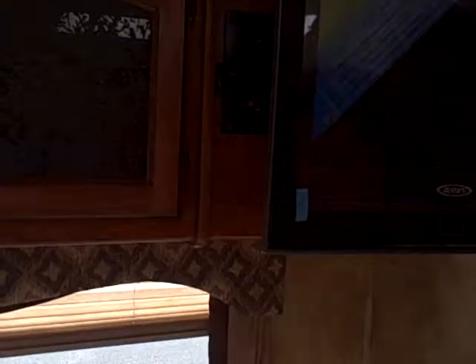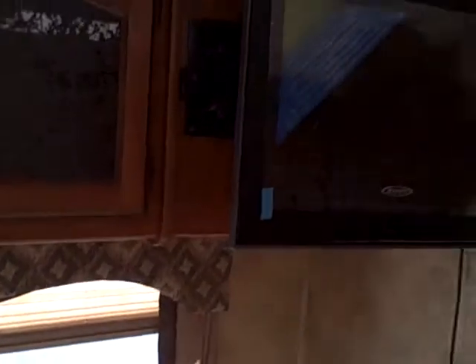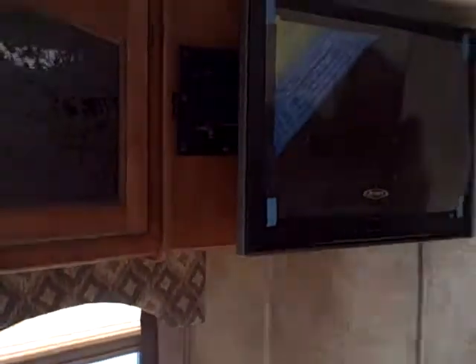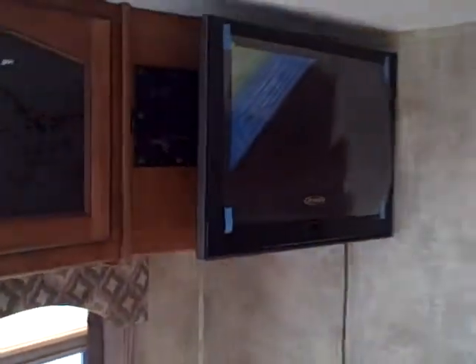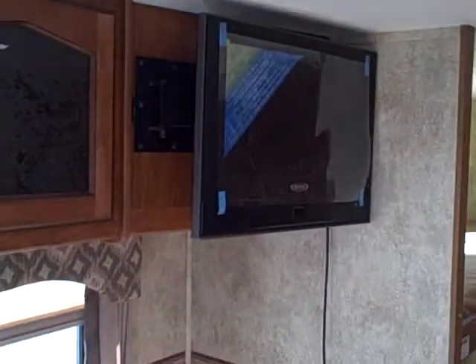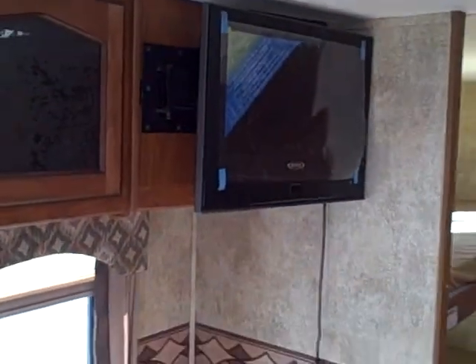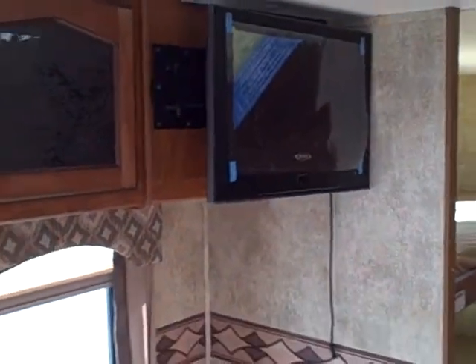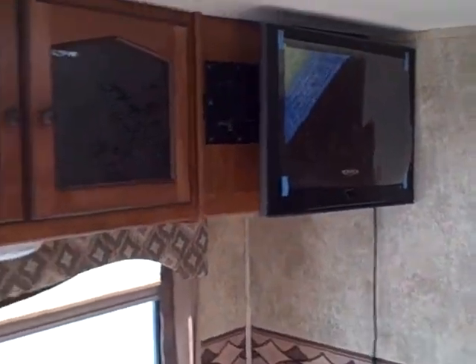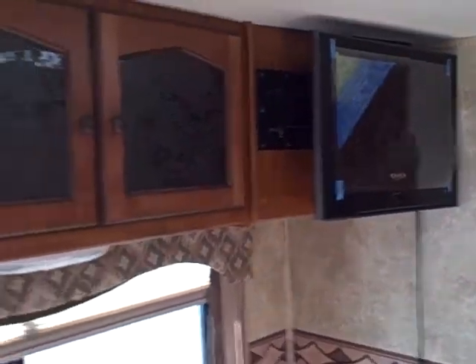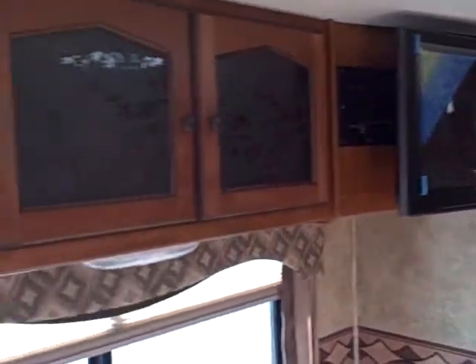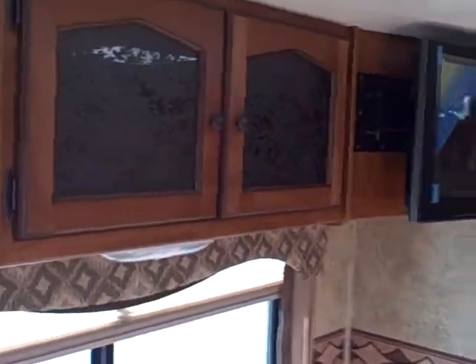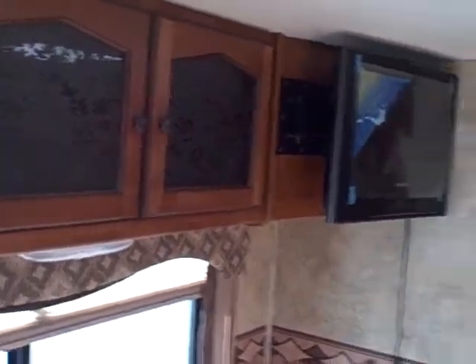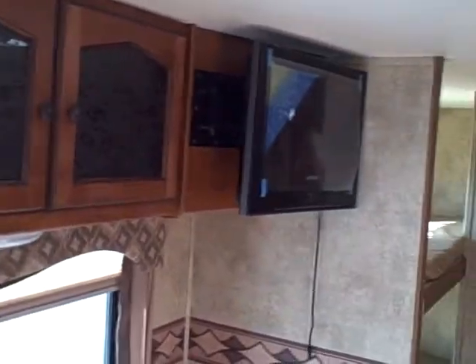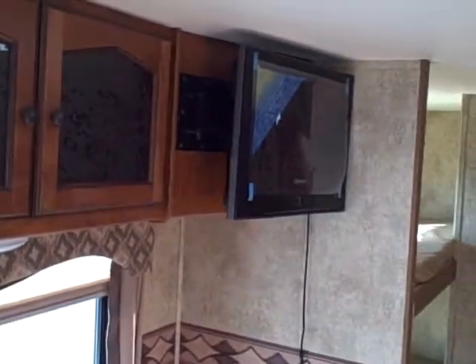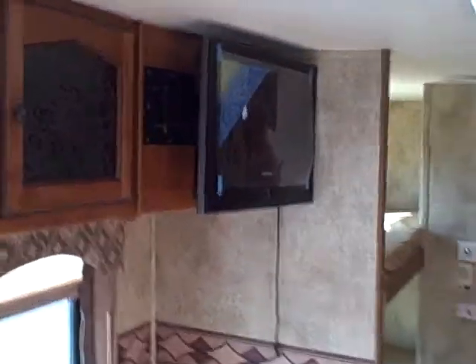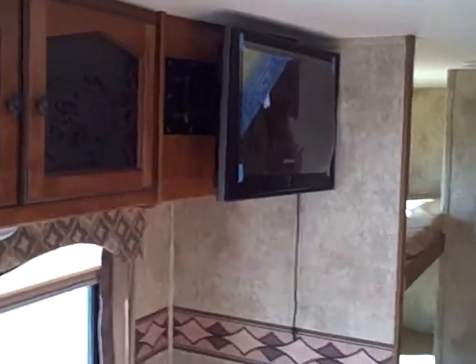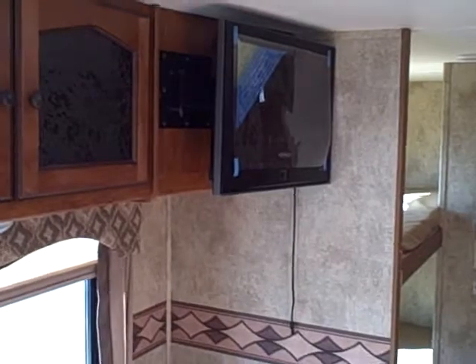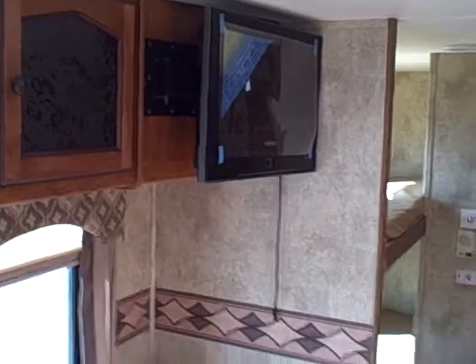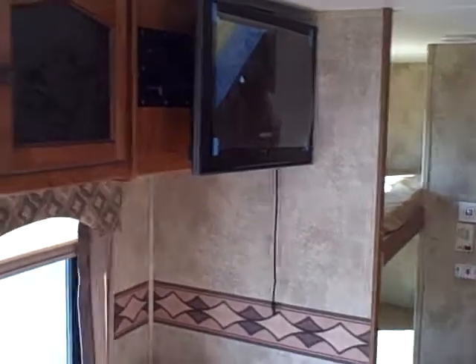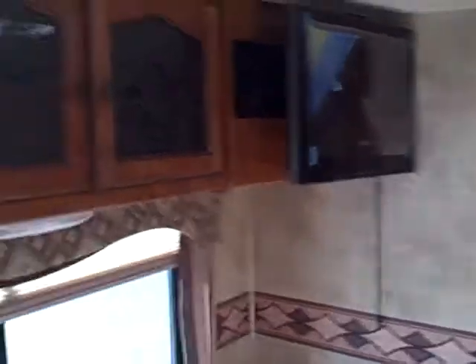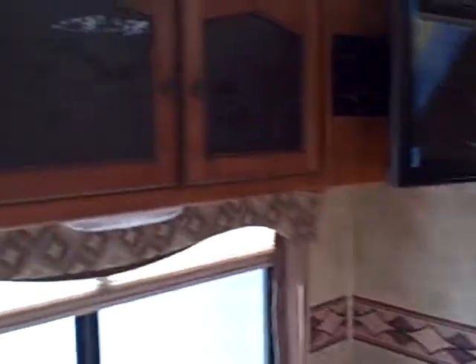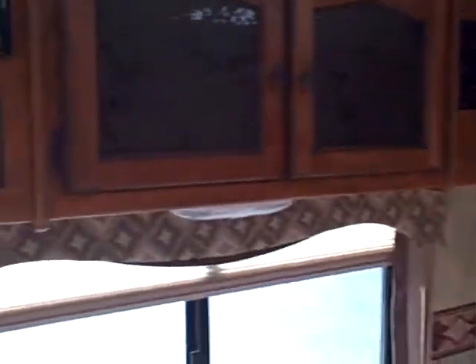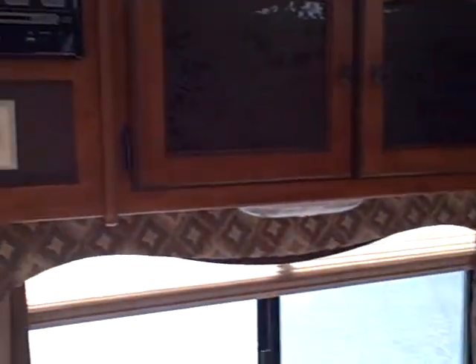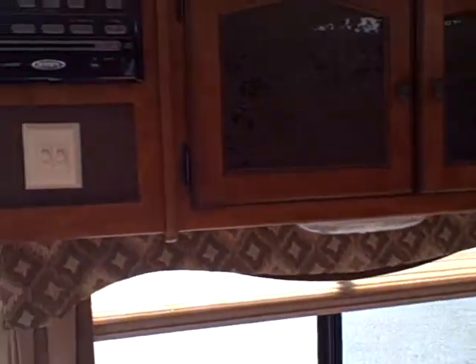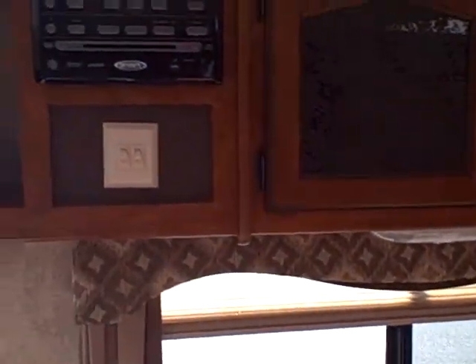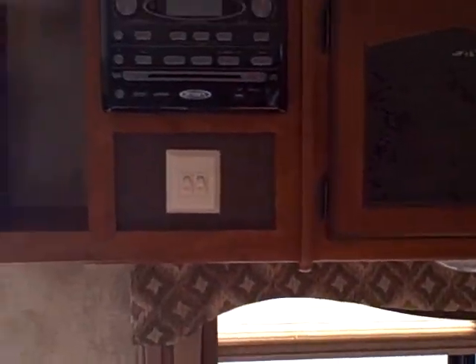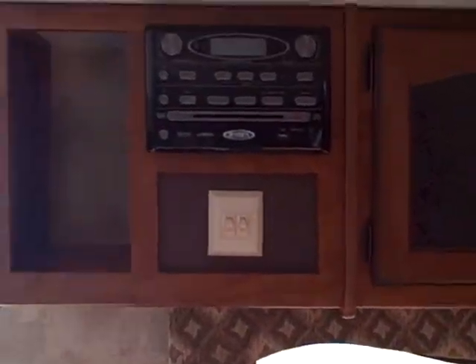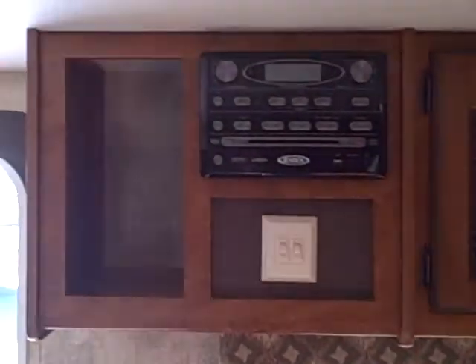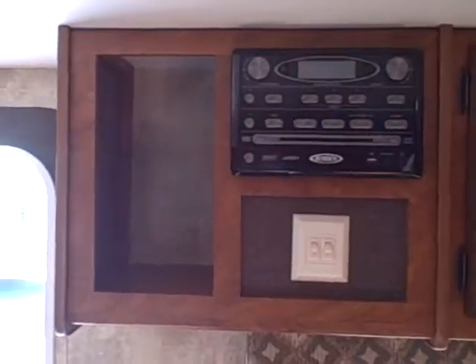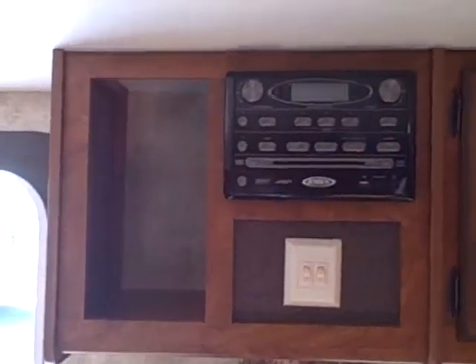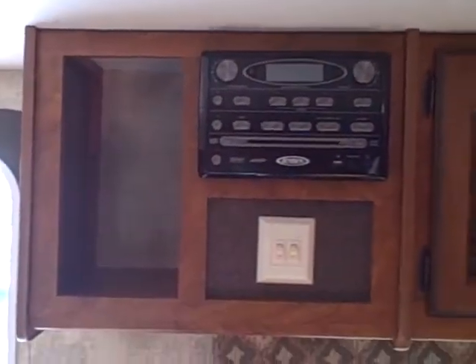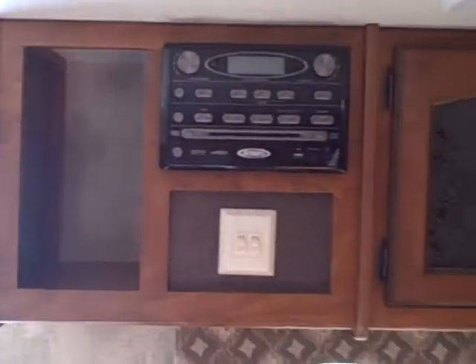Of course you got your TV. That'll swing around — it's got like an elbow type mount and it'll bend to where you could view it in the bed or it'll kind of swing out. Surround sound.